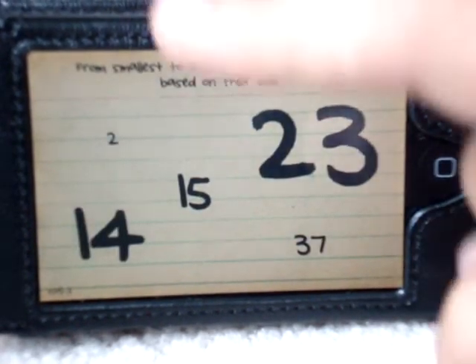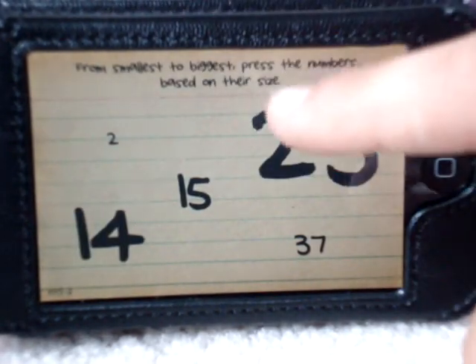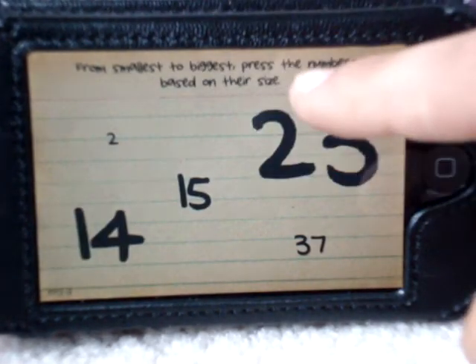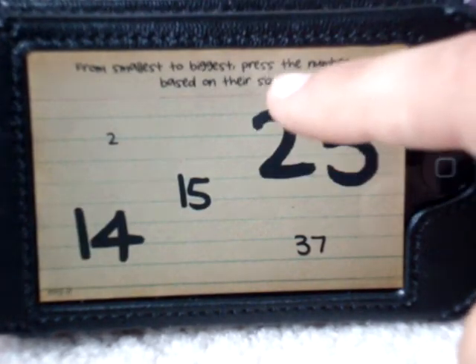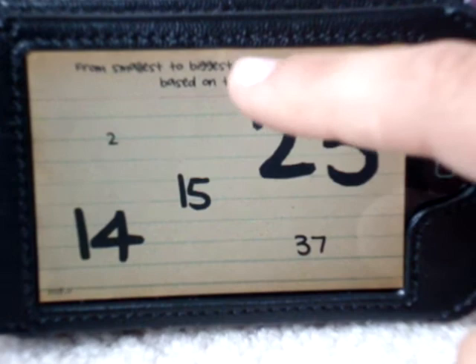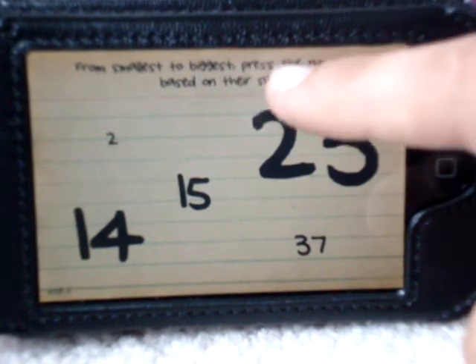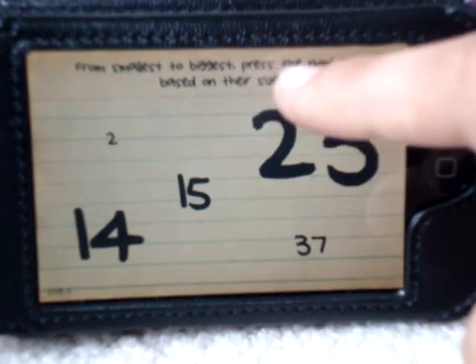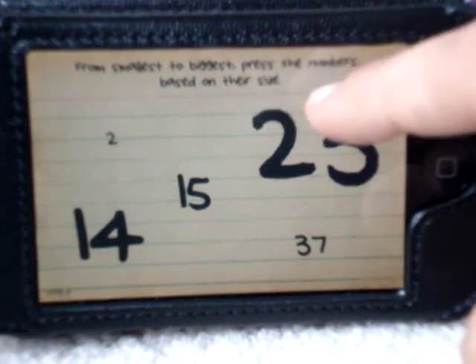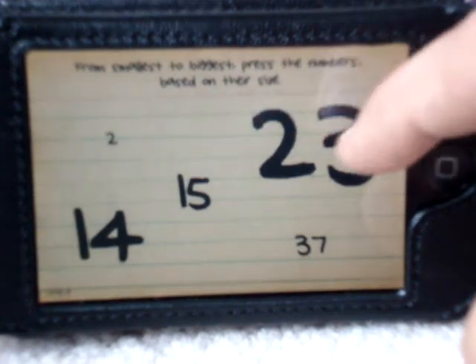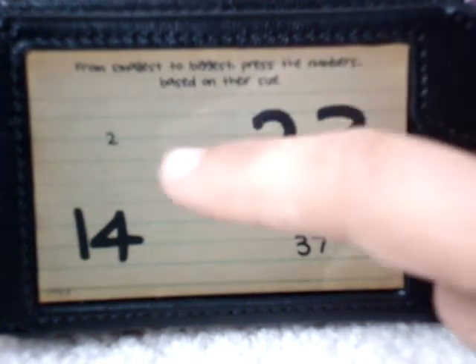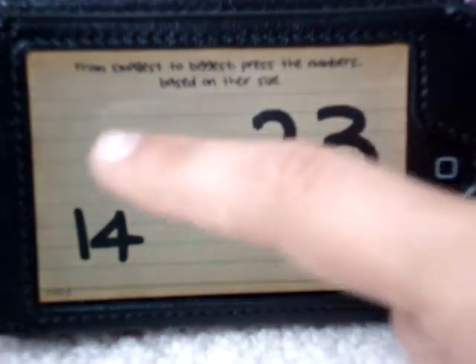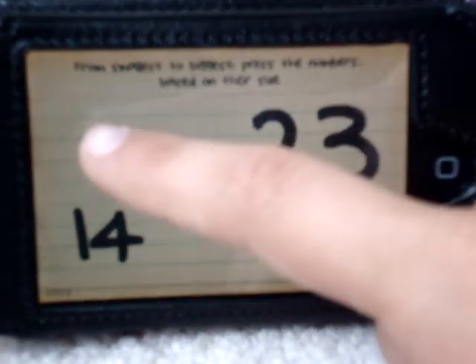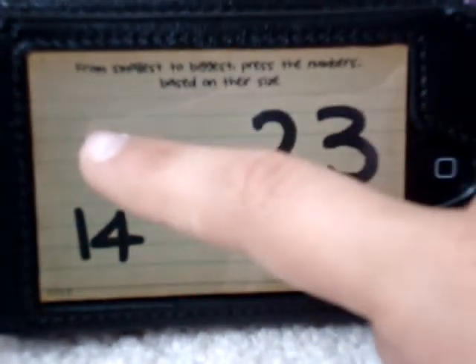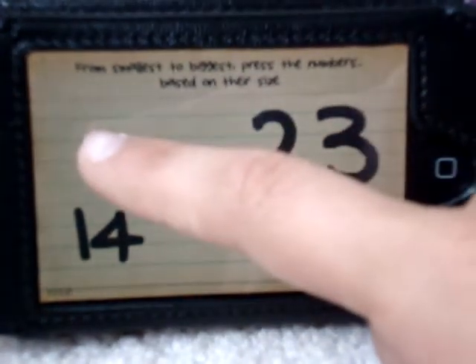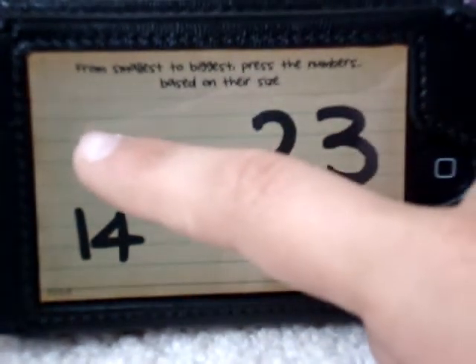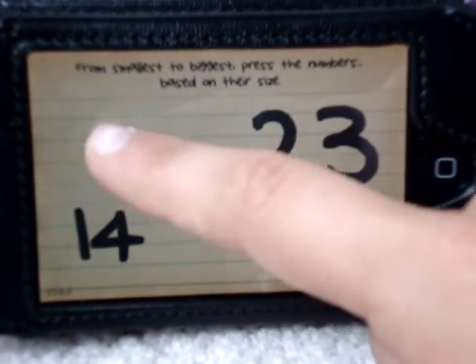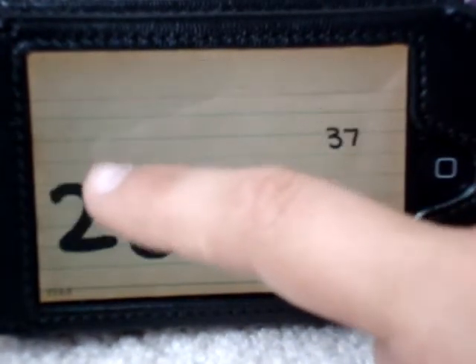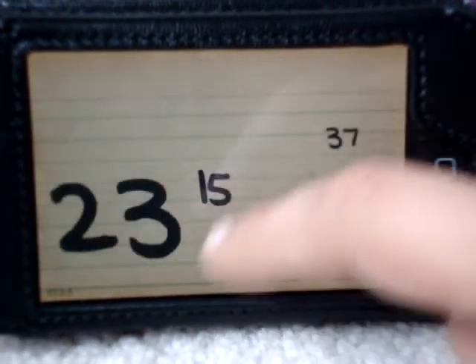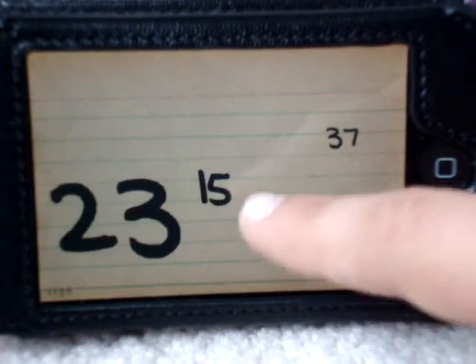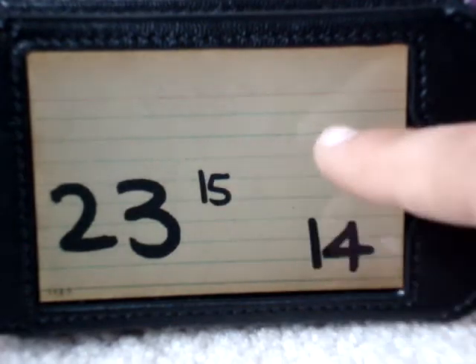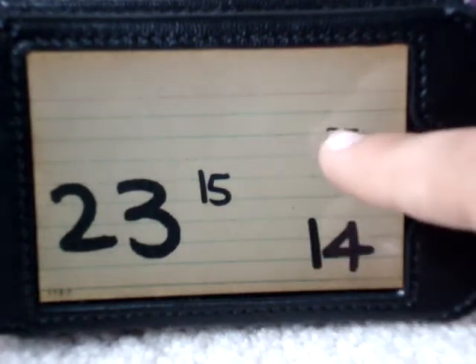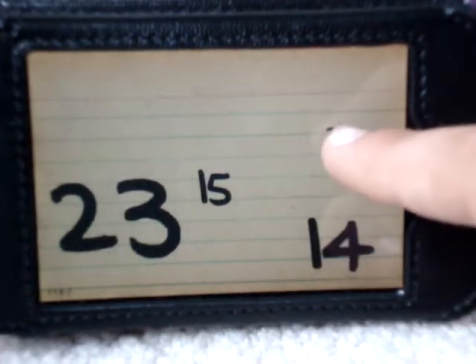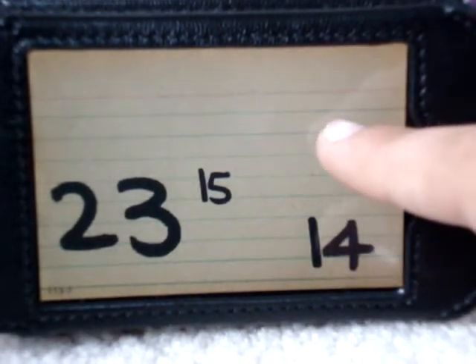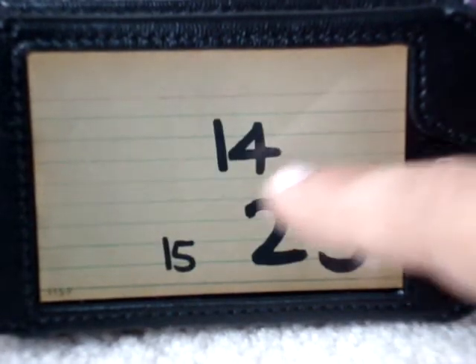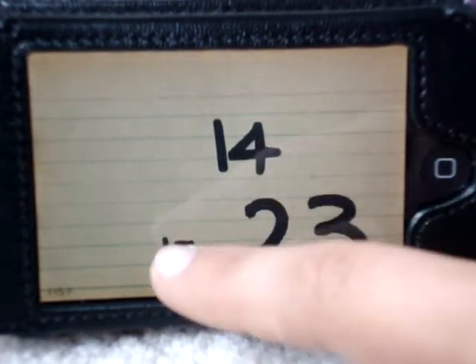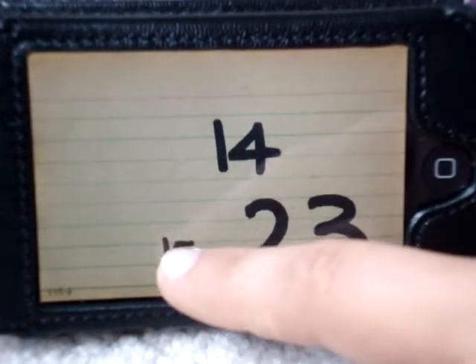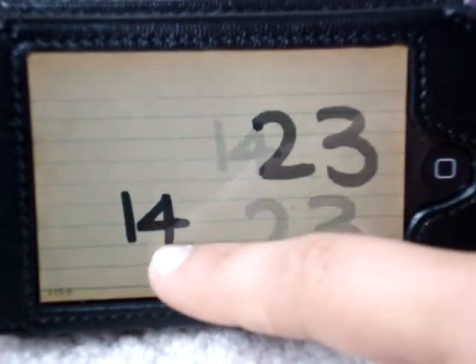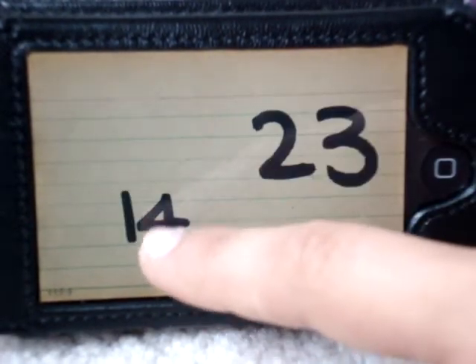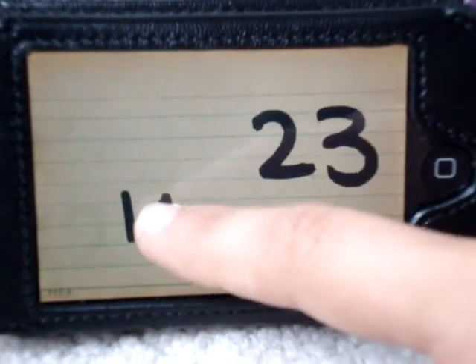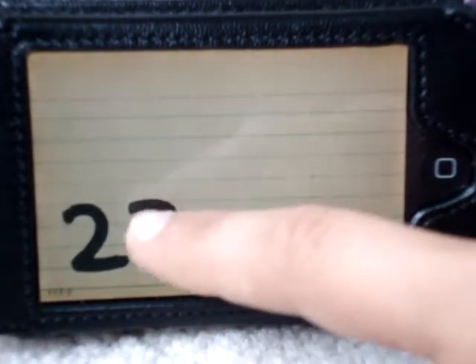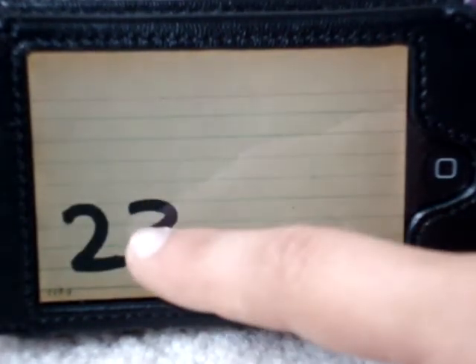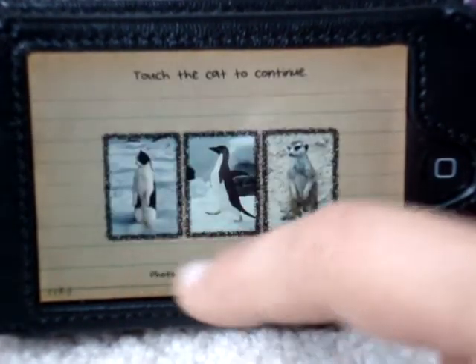Press the biggest, smallest to biggest. Press the number based on their size. So it's two, thirty-seven, fifteen, fourteen, twenty-three.